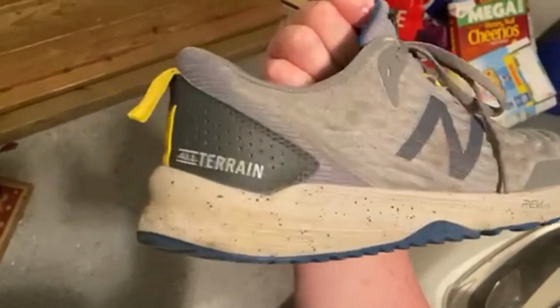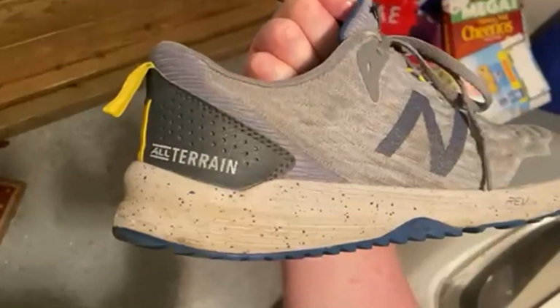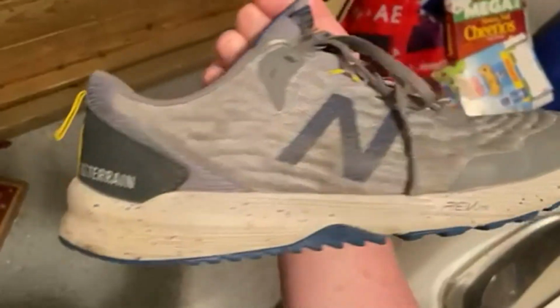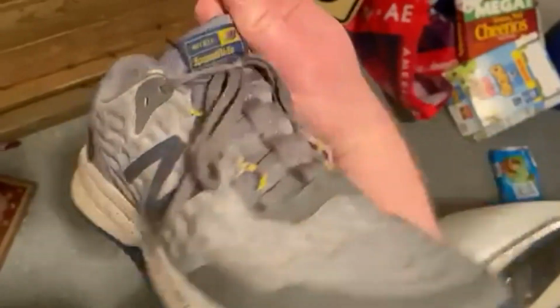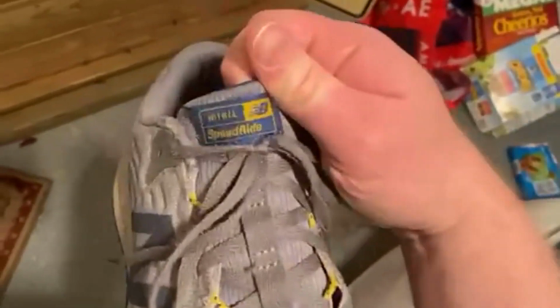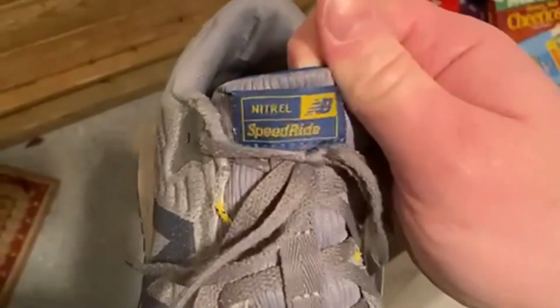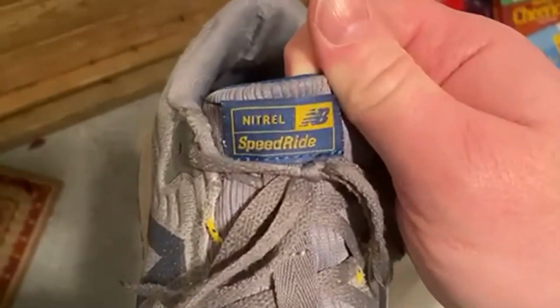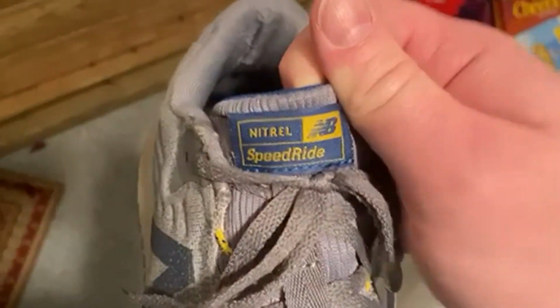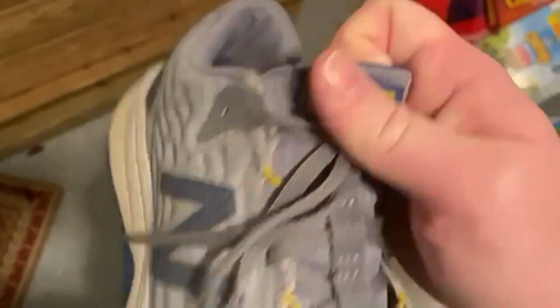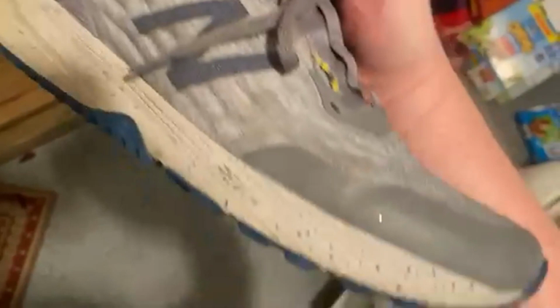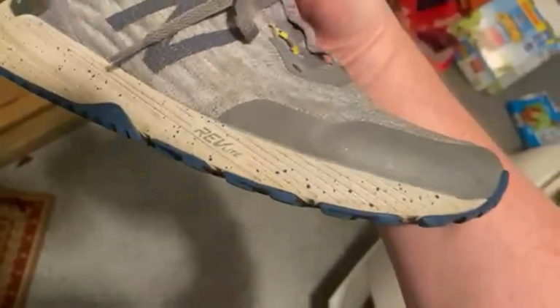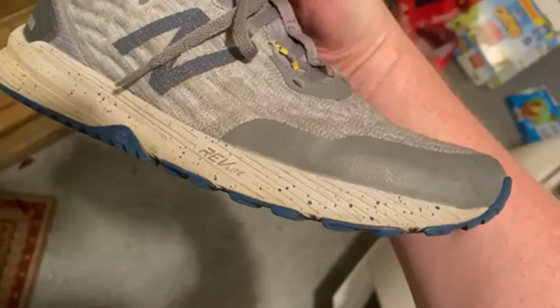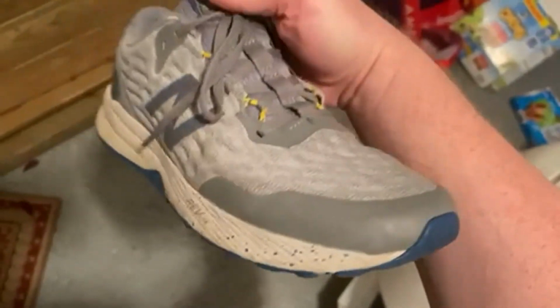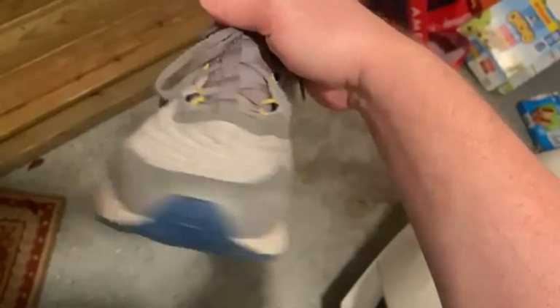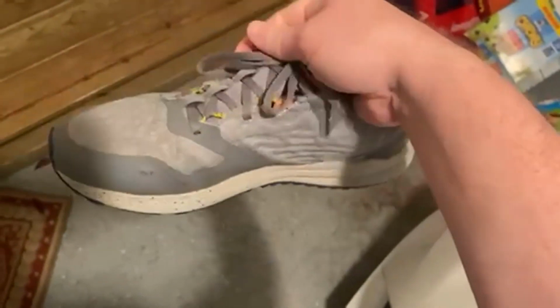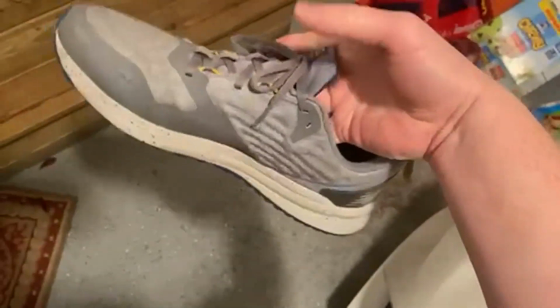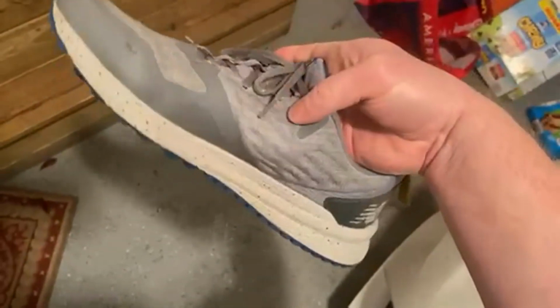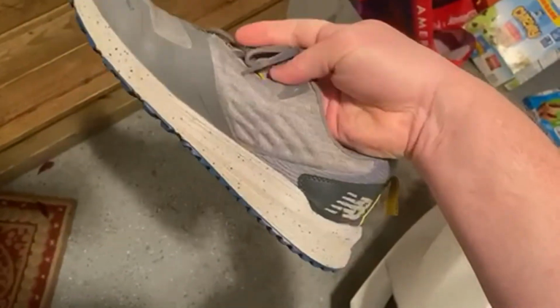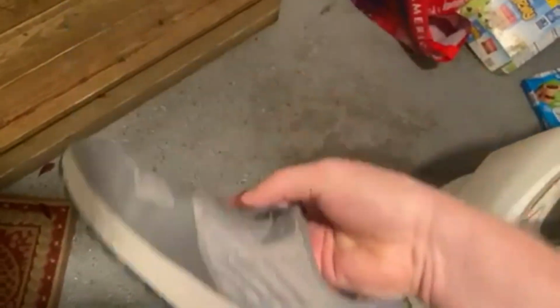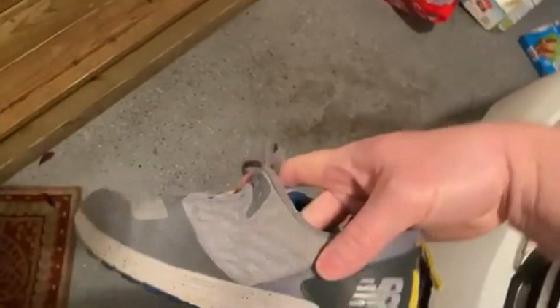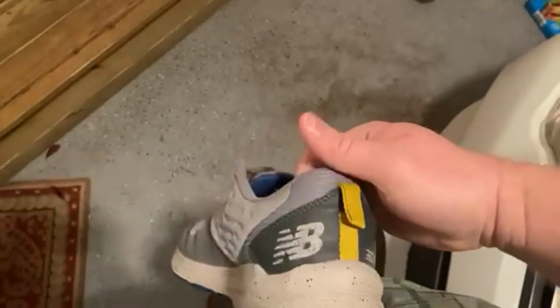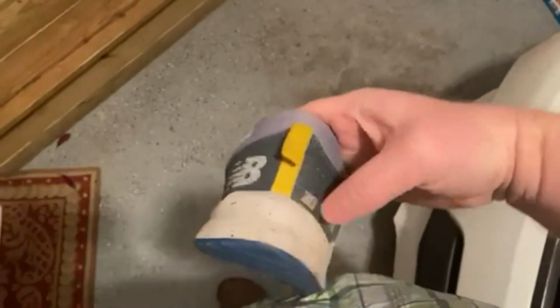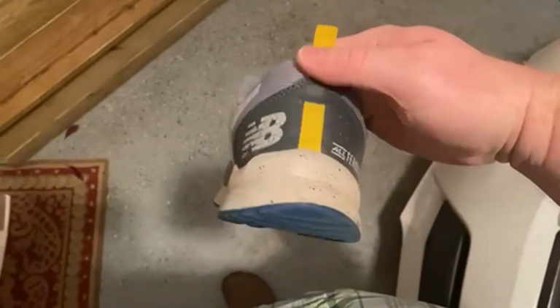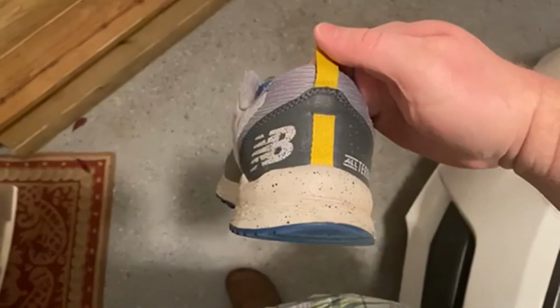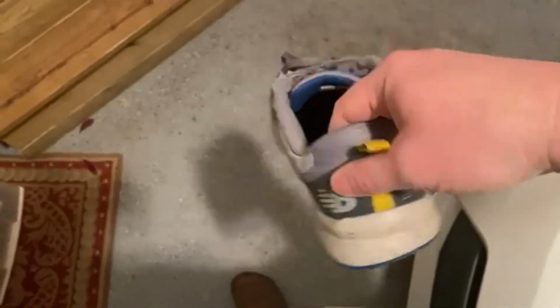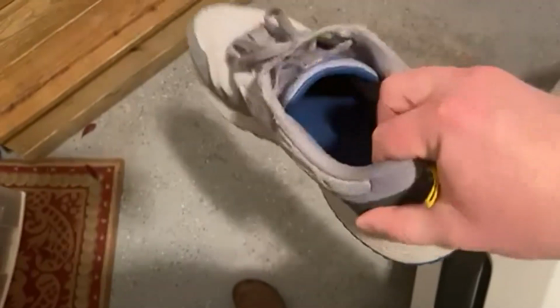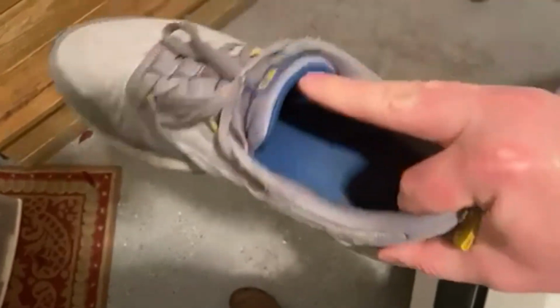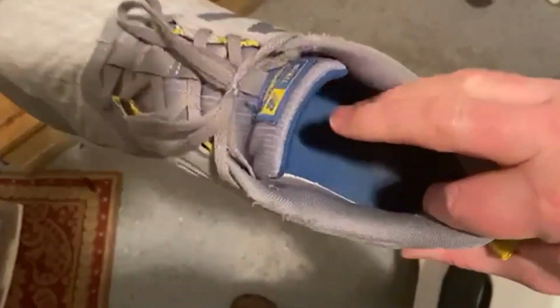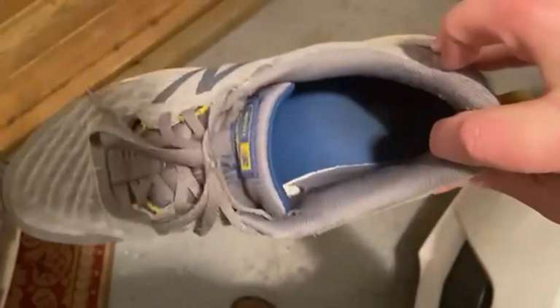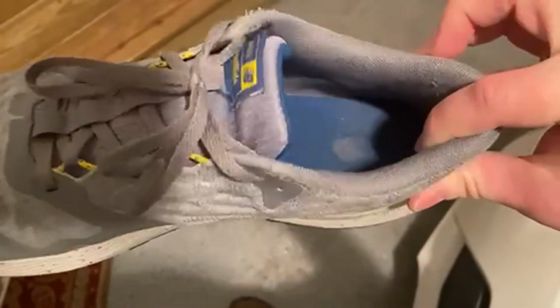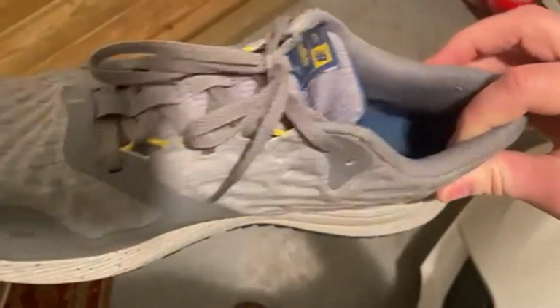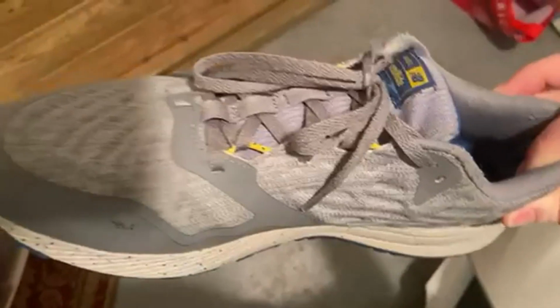Today we're going to be talking about the New Balance Men's Nitro V3 Trail Running Shoe. I love this shoe. I love the colors on it. The gray and the blue look really great together, and then add in the white and the yellow highlights, and I think it's a really awesome looking shoe.